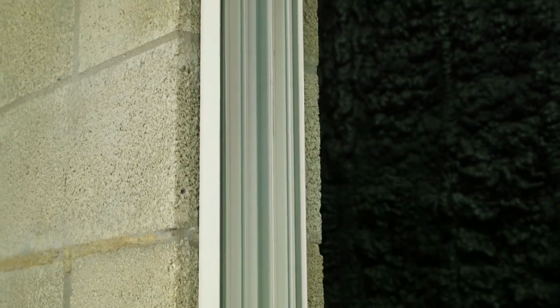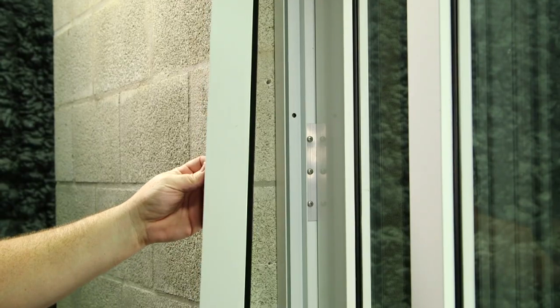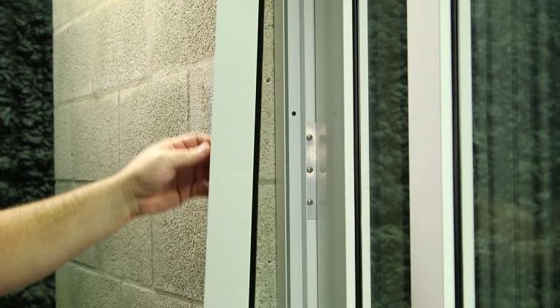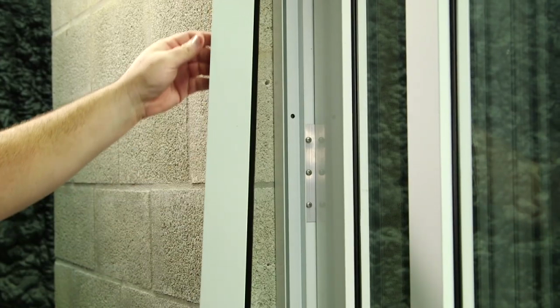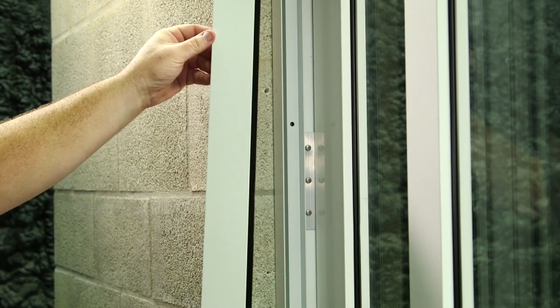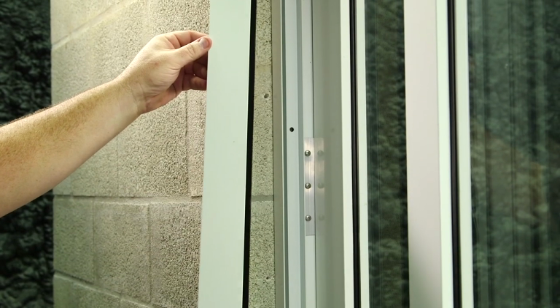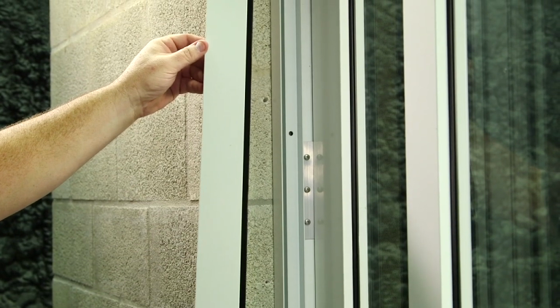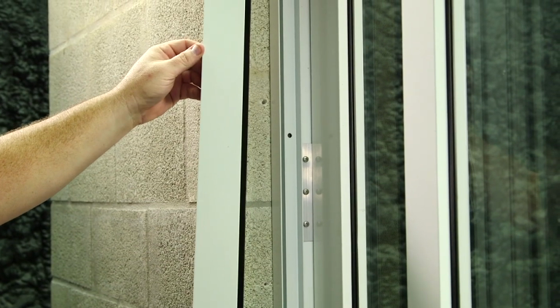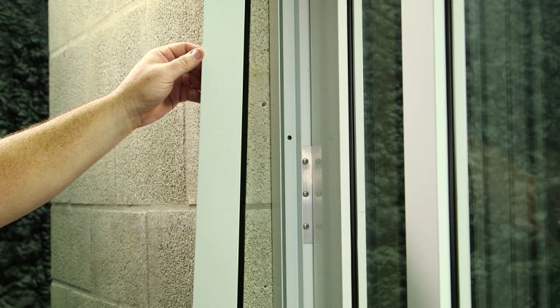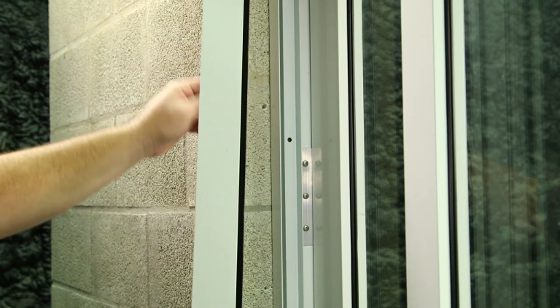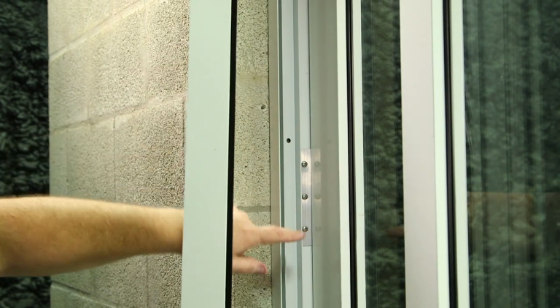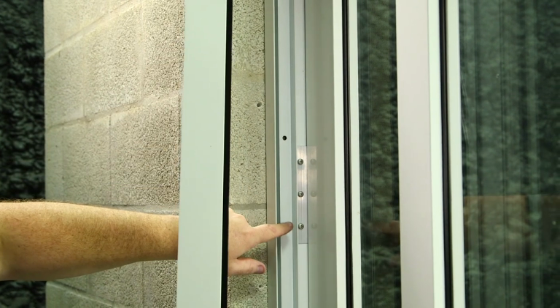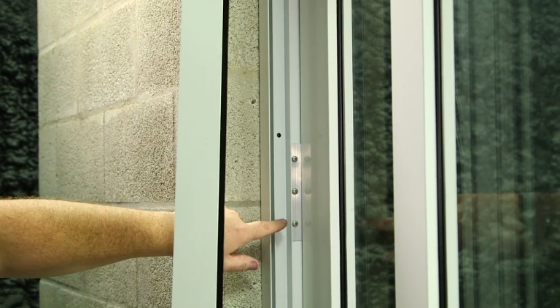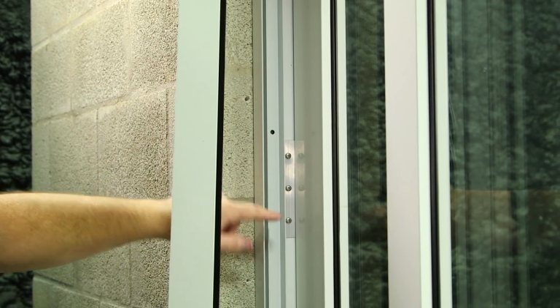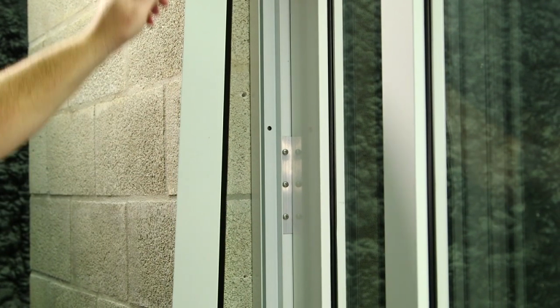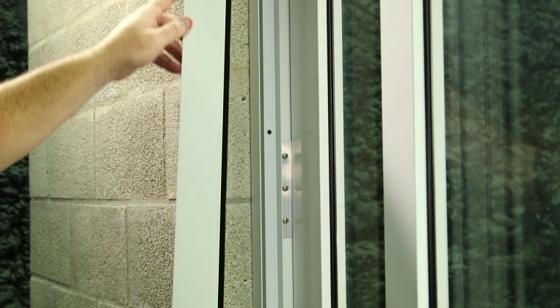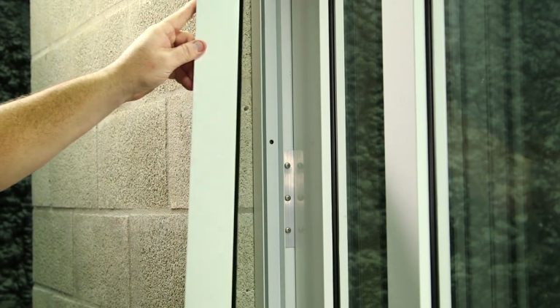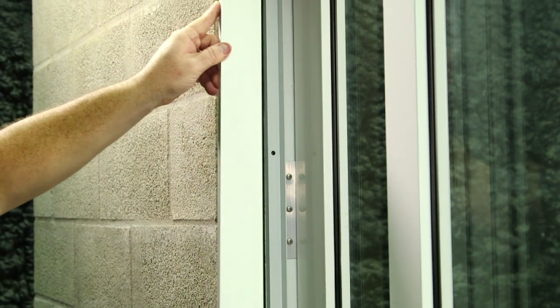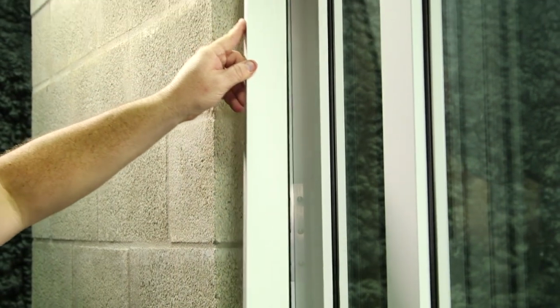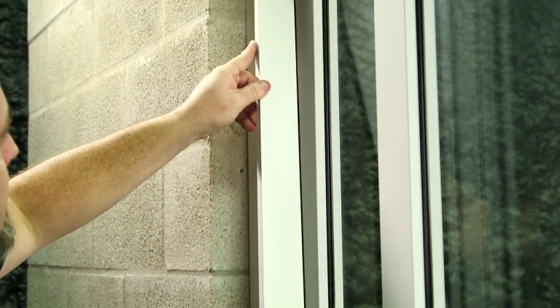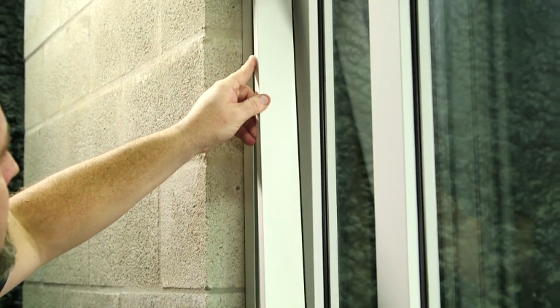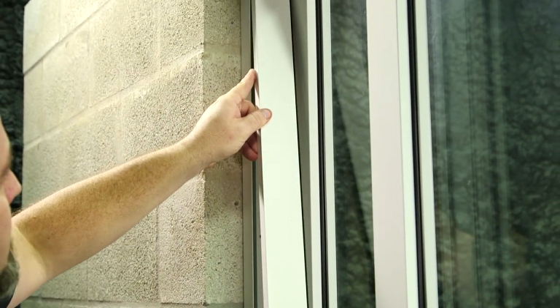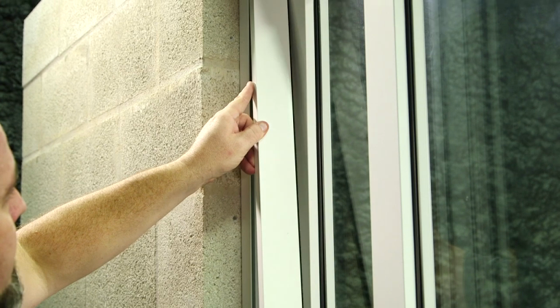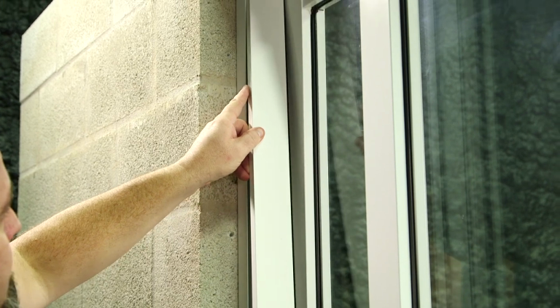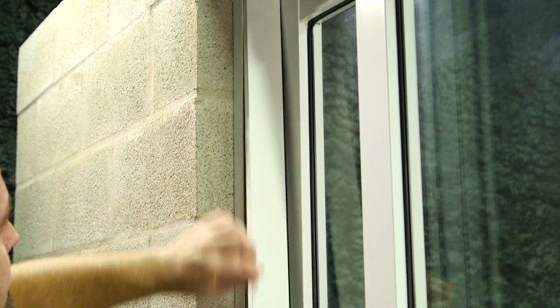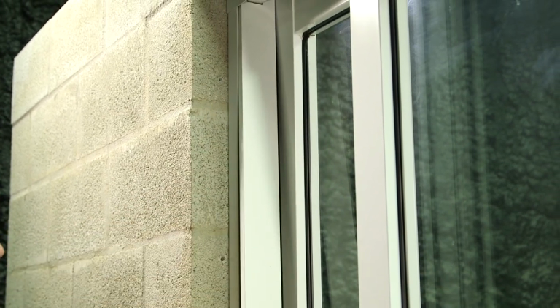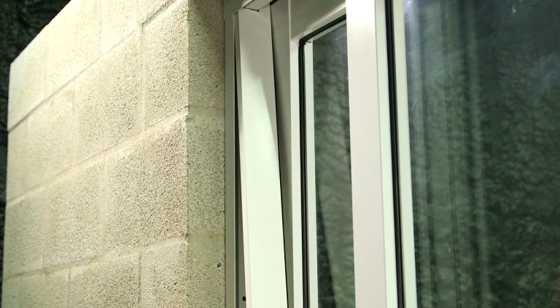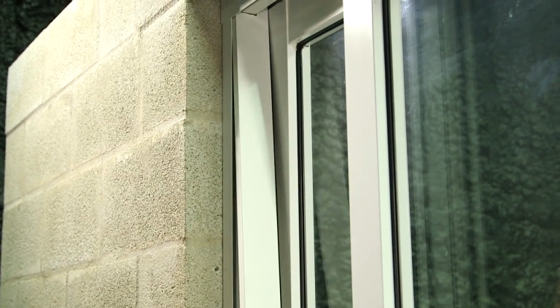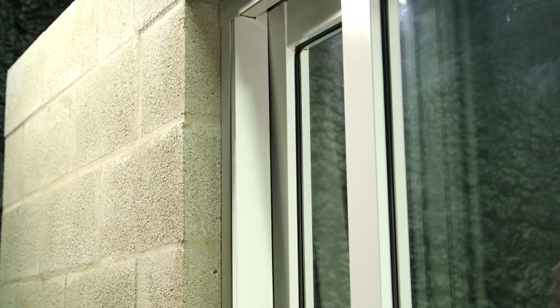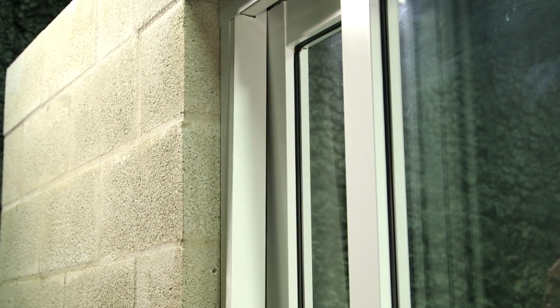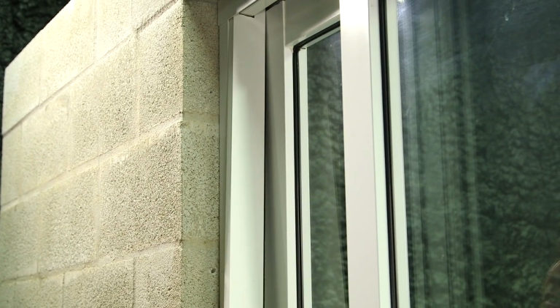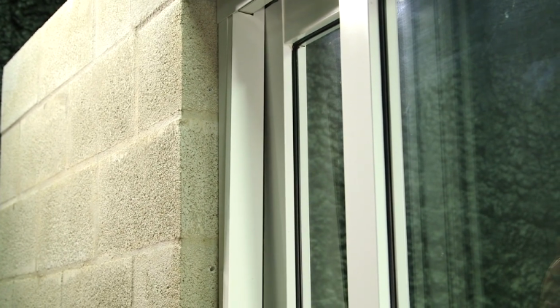The other jam insert is this one that will also cover the Z-clip. We'll insert the top first, and then the bottom, and use our block and rubber mallet to snap it in.